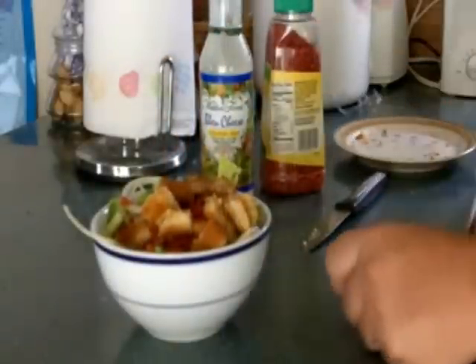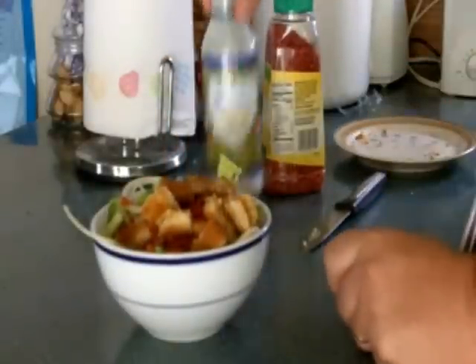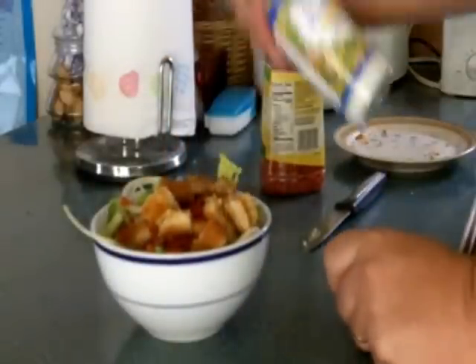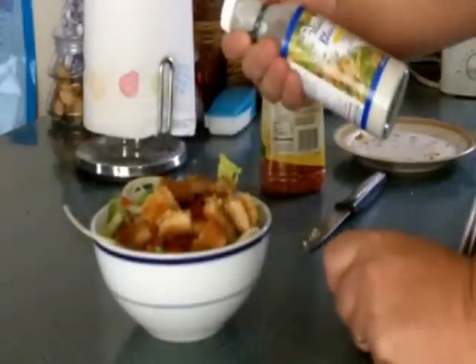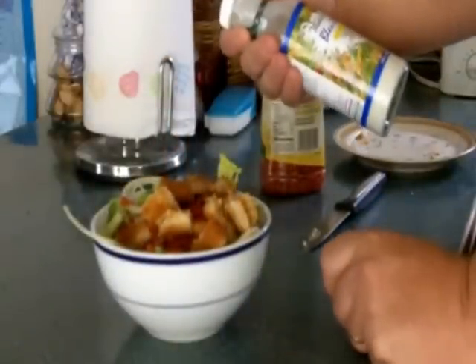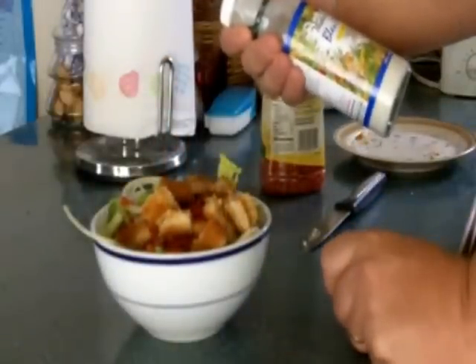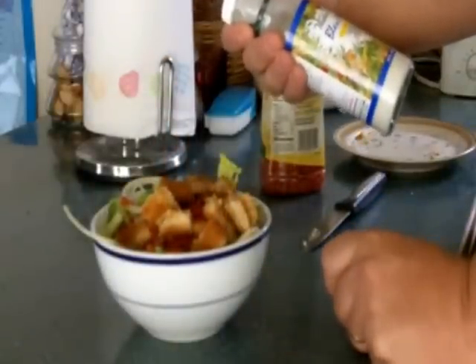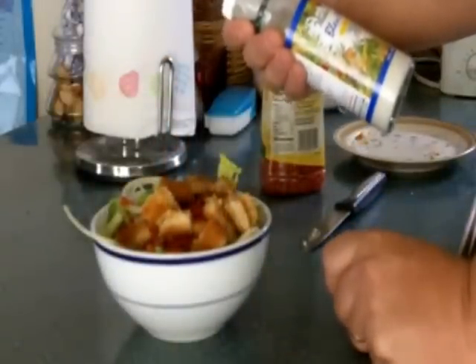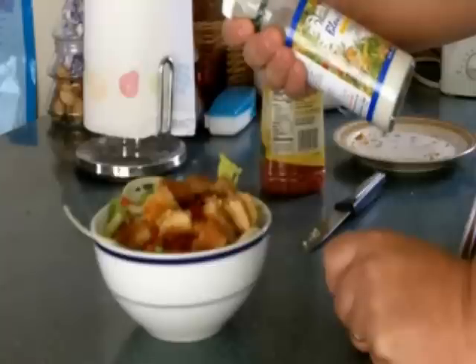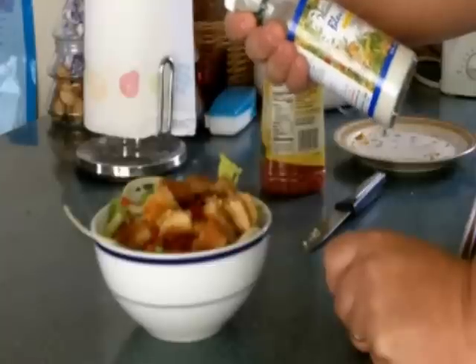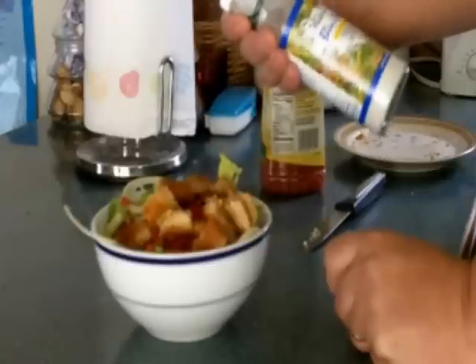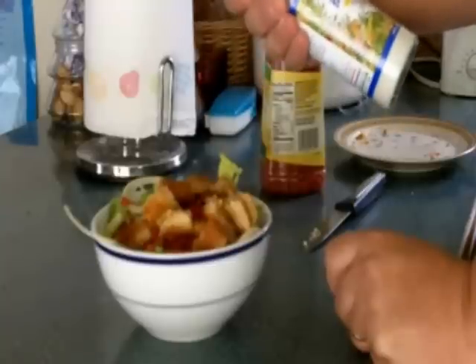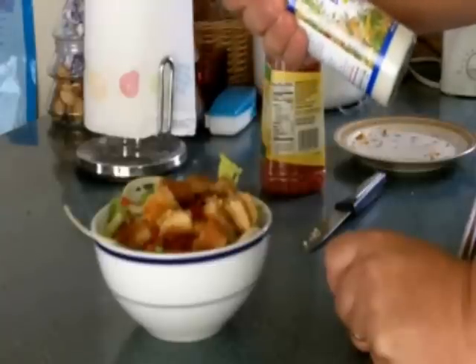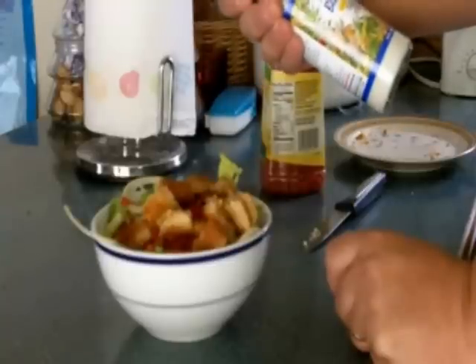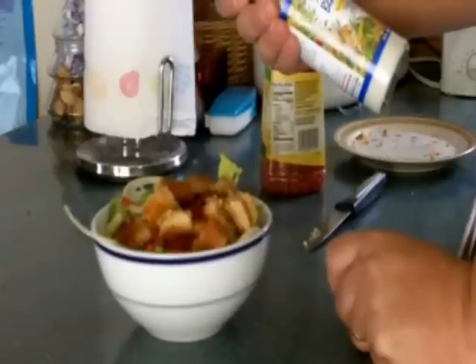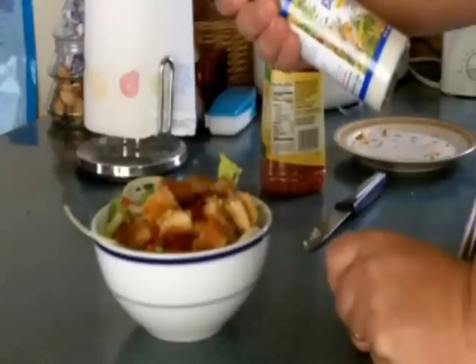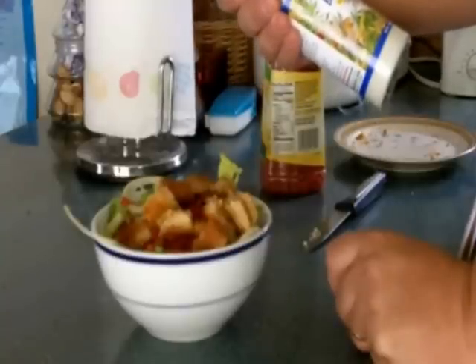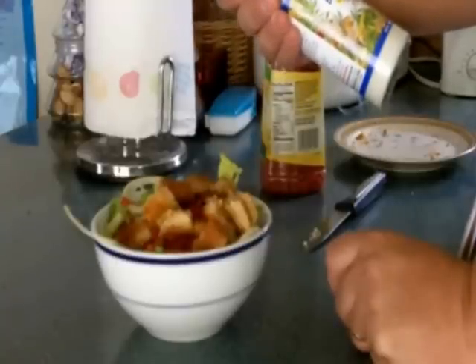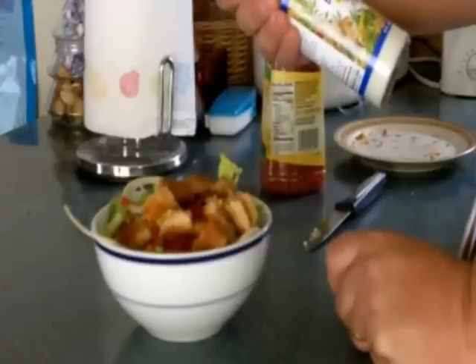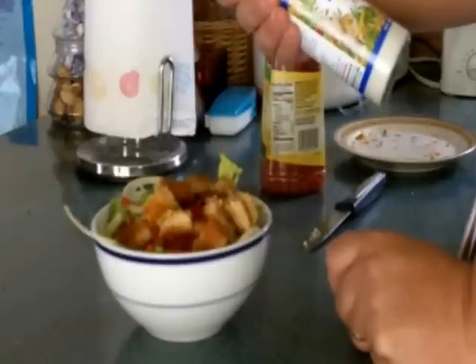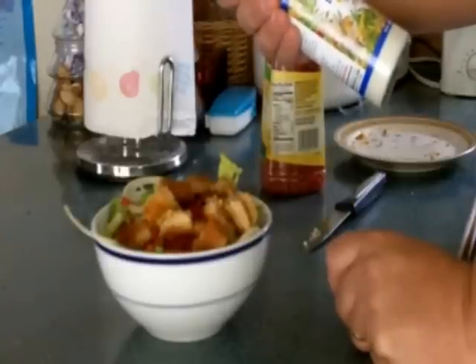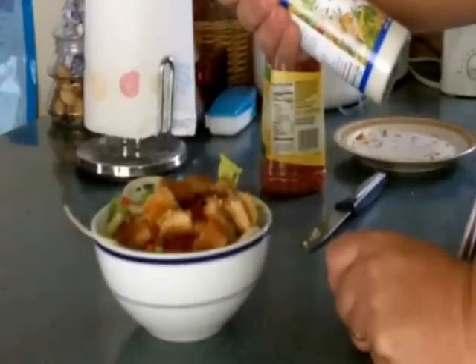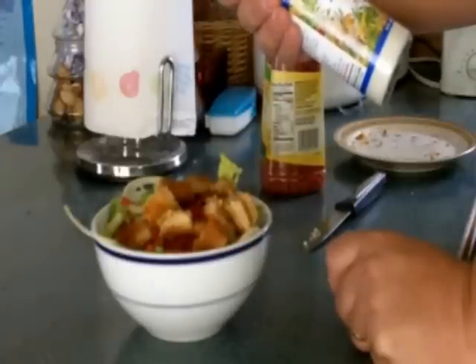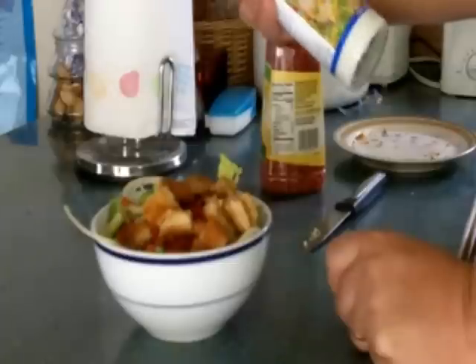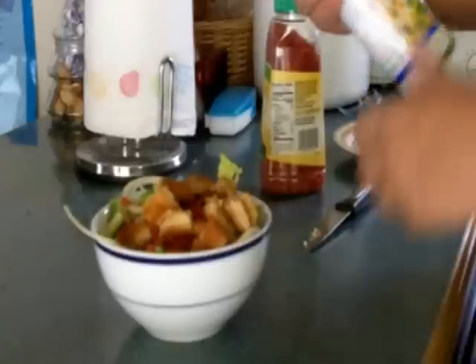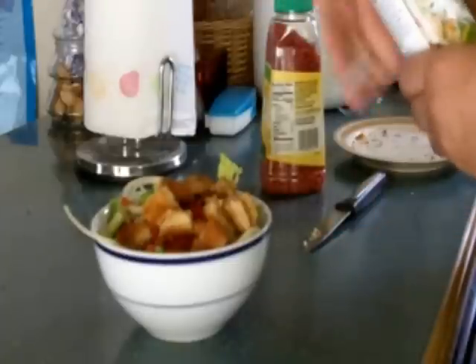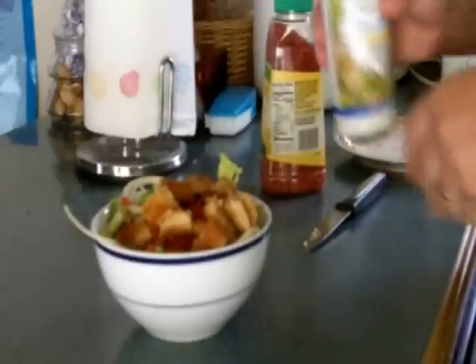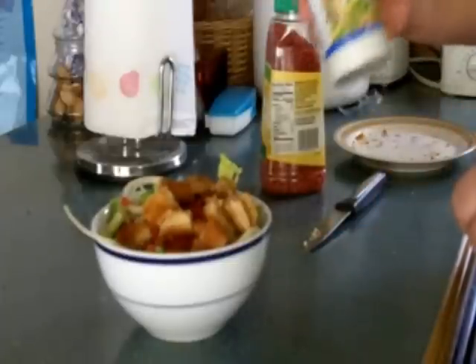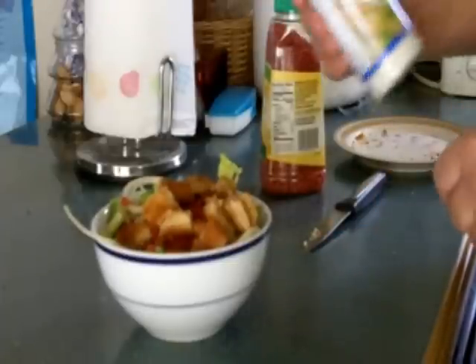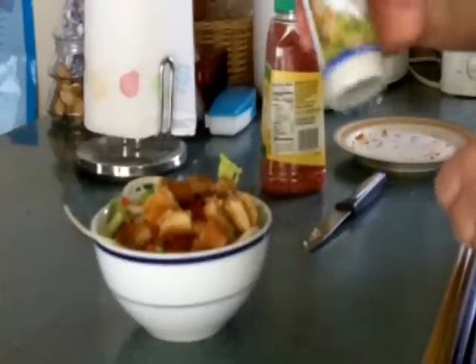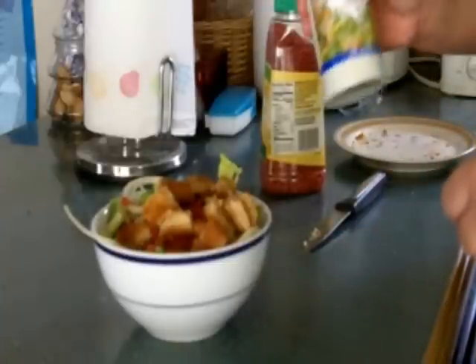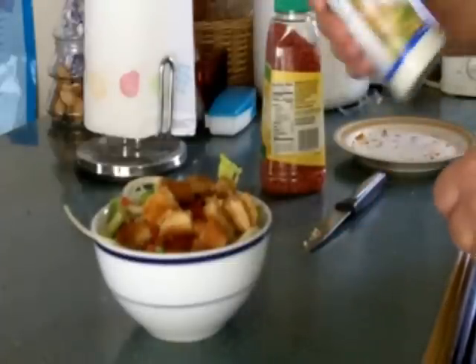Here I have the Walden Farms calorie-free blue cheese dressing. There's absolutely nothing in this — it's sugar free, fat free, carbohydrate free, gluten free, cholesterol free, and no preservatives. Good stuff, I recommend you try it out.